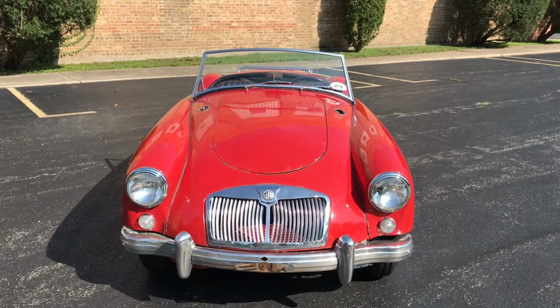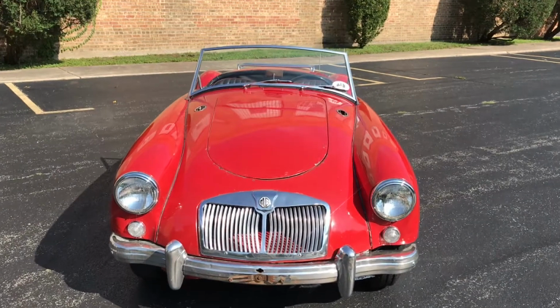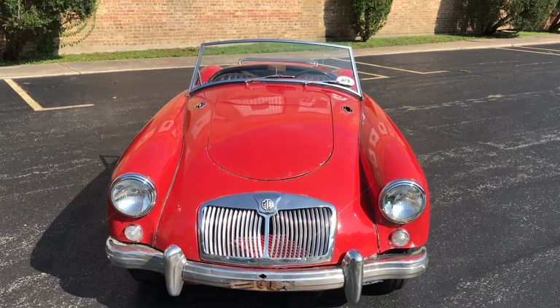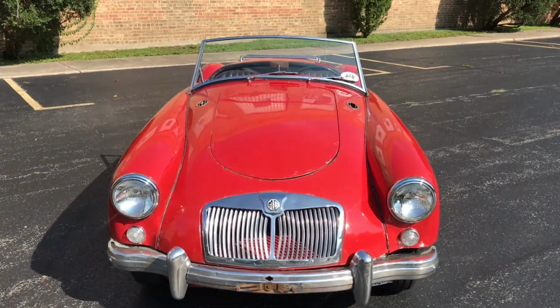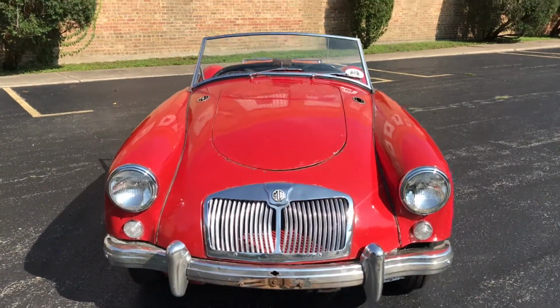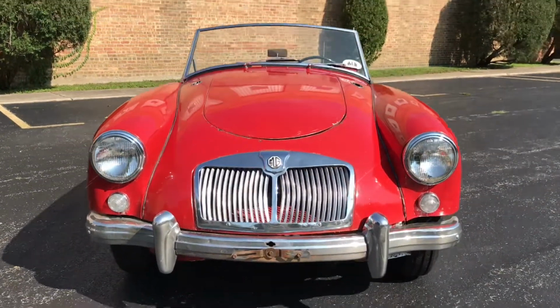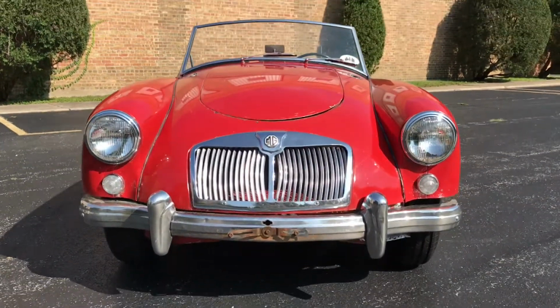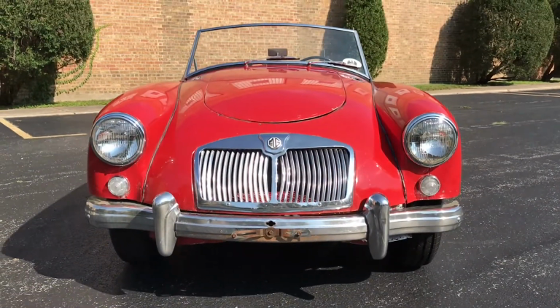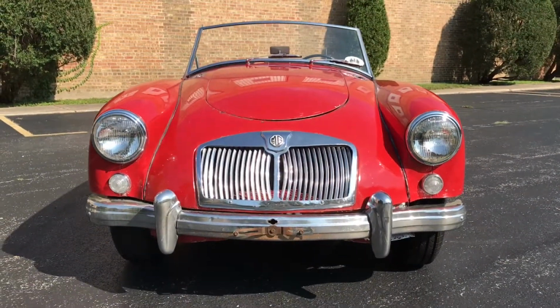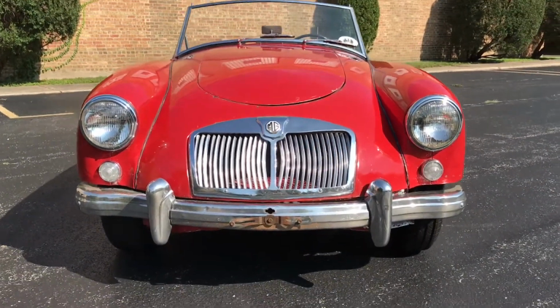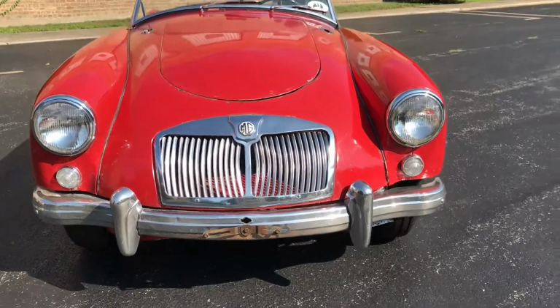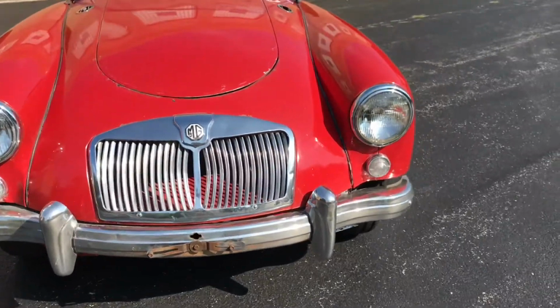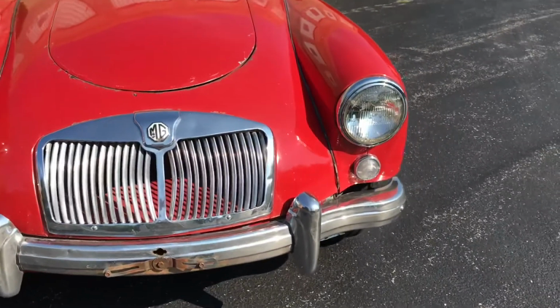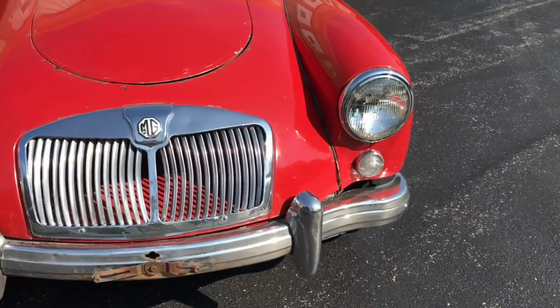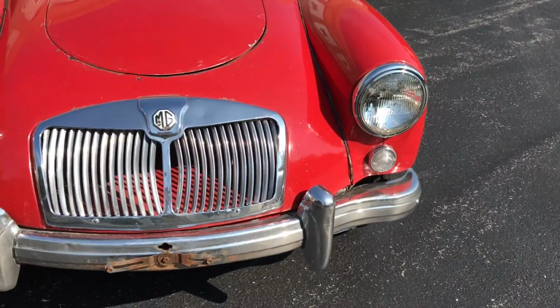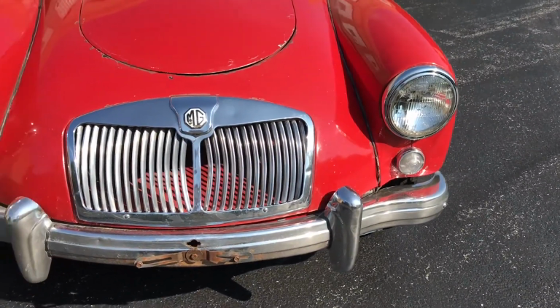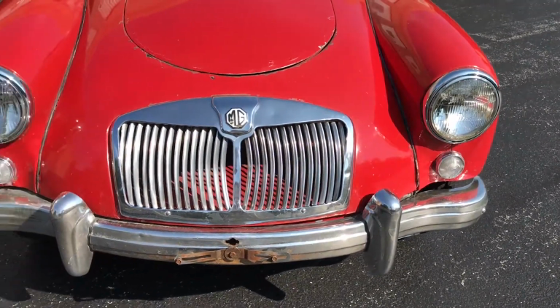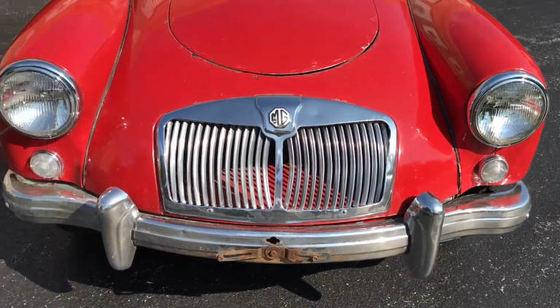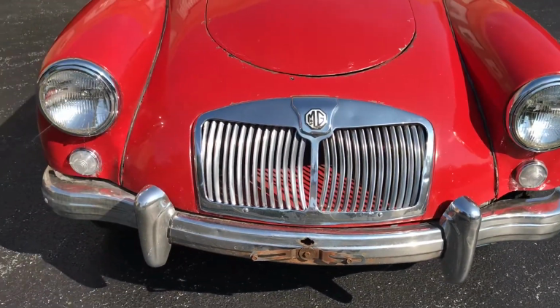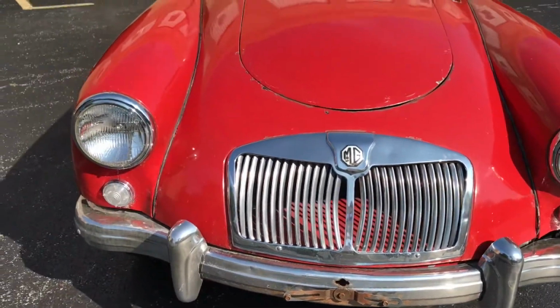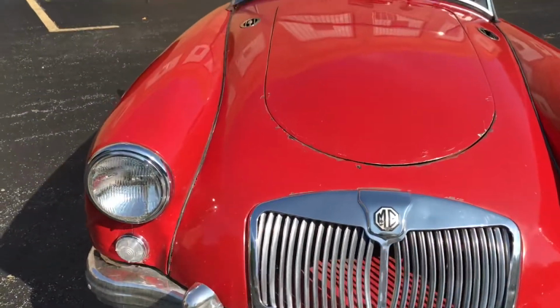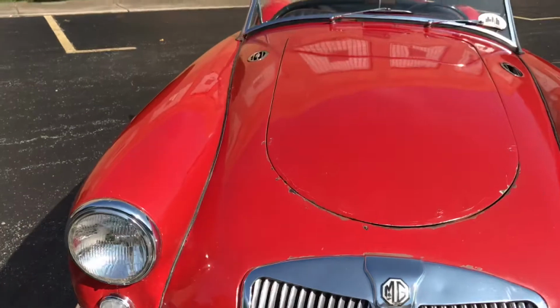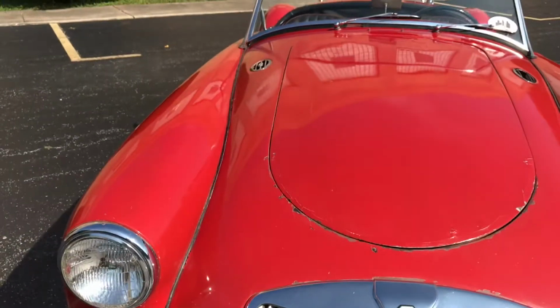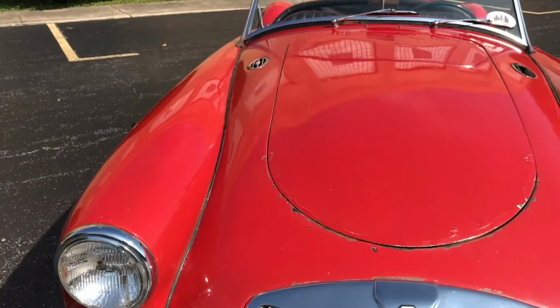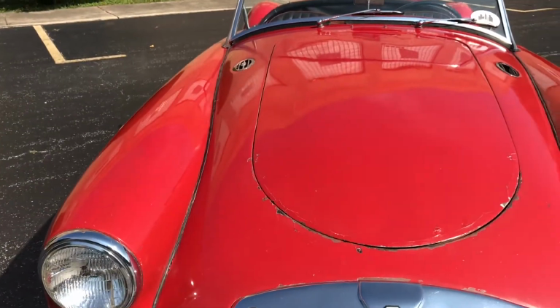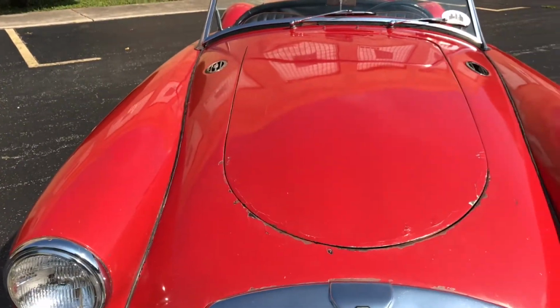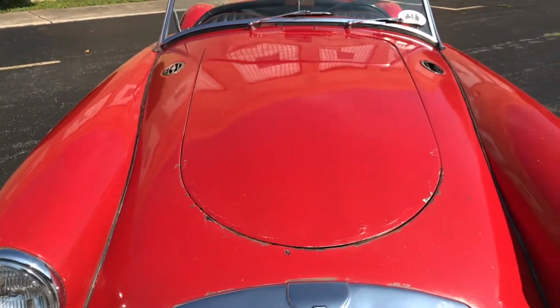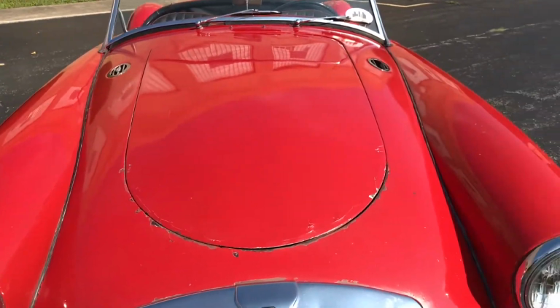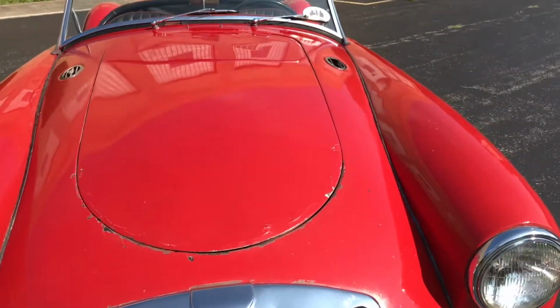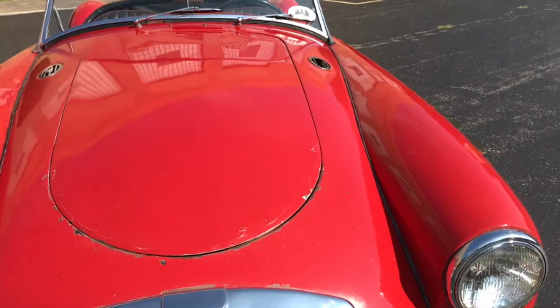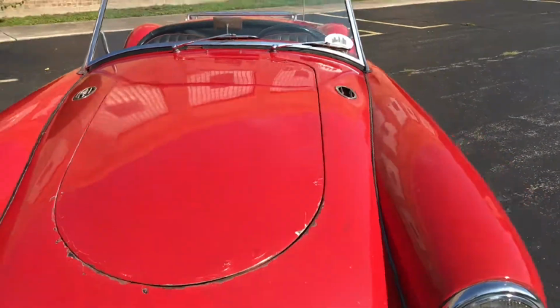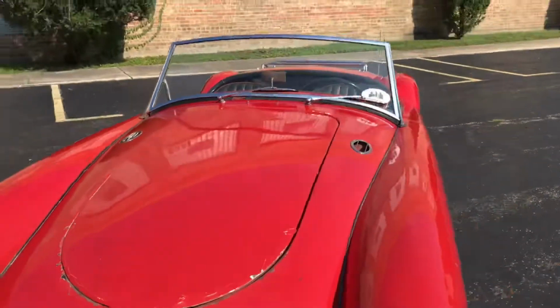This is our '58 MGA. This video will cover a few different things. First off, there will be a very slow-paced walk around of the car. Following that, there will be some clips of the interior, the engine bay, and close-ups of each of the cosmetic blemishes on the car.